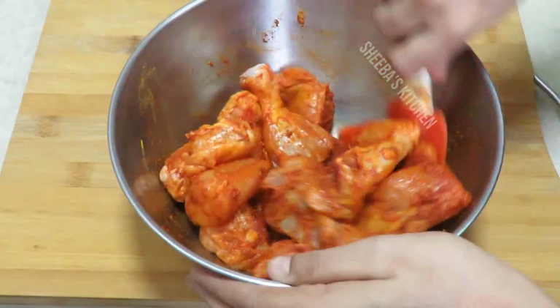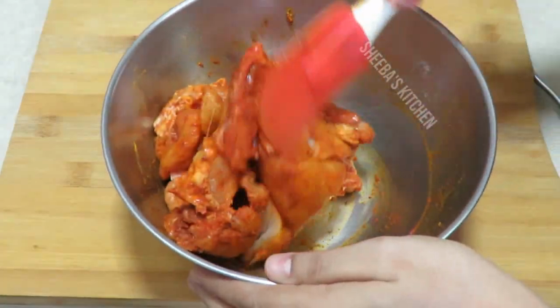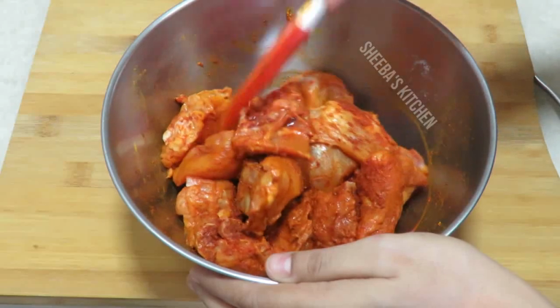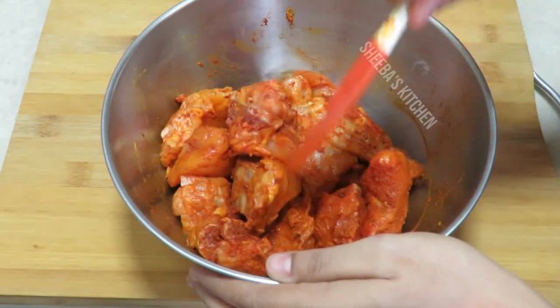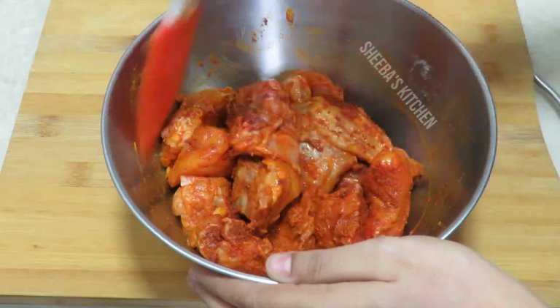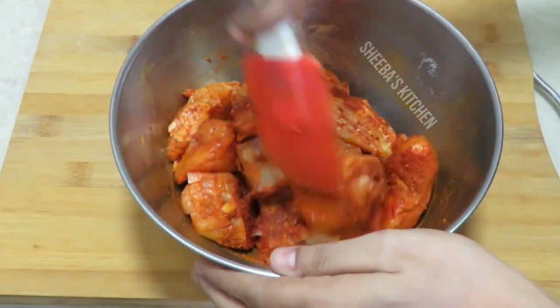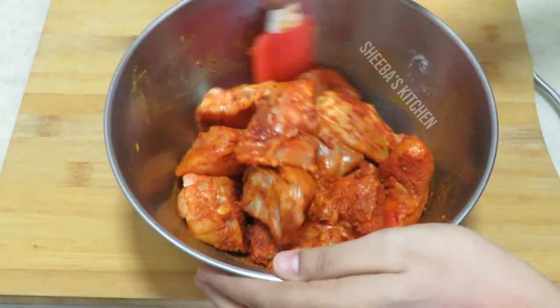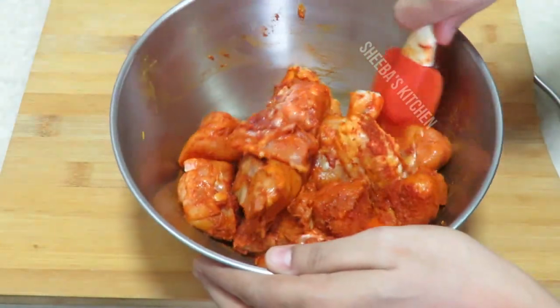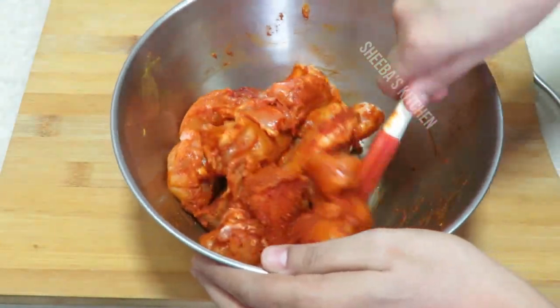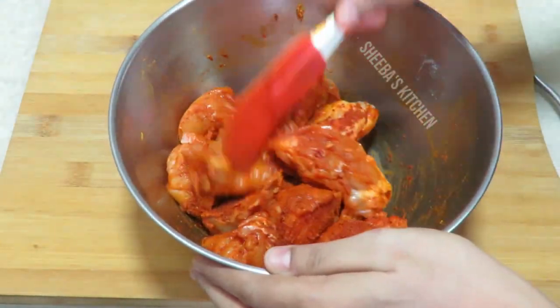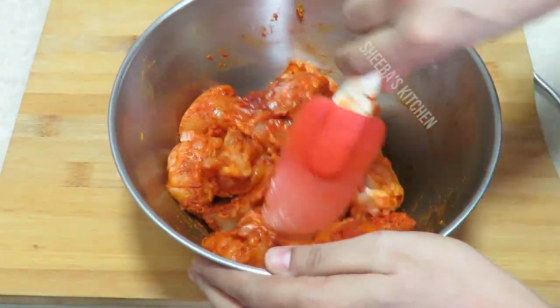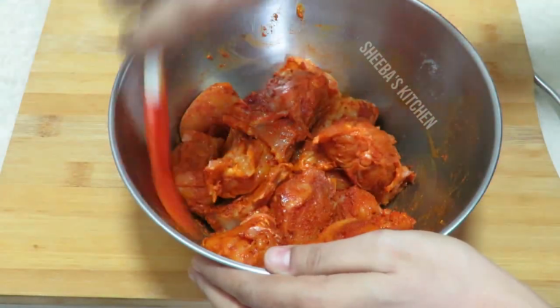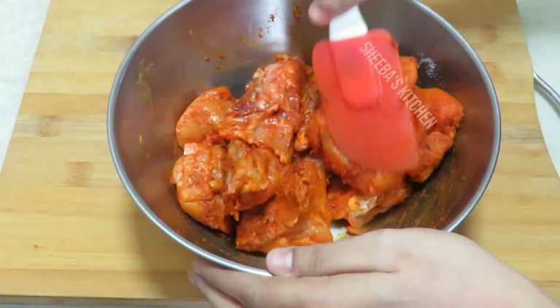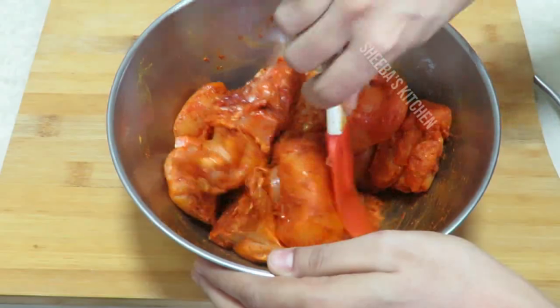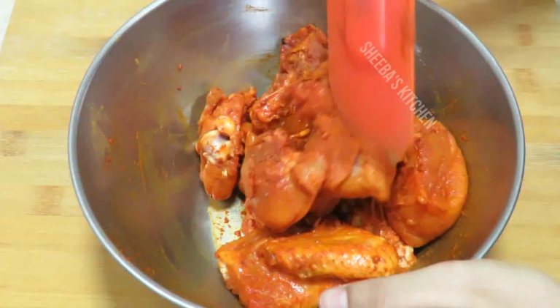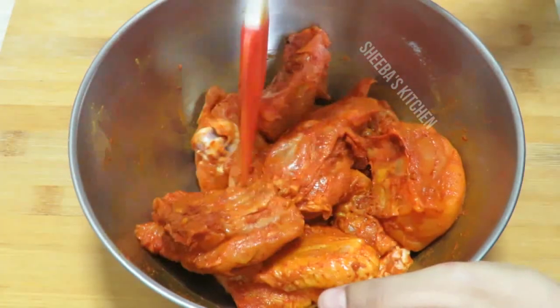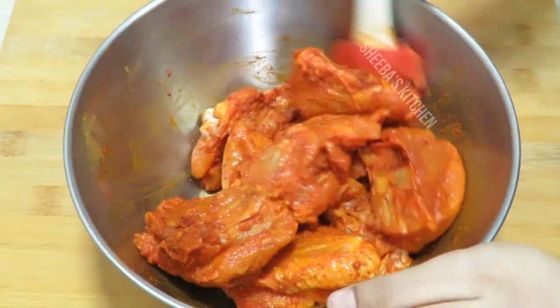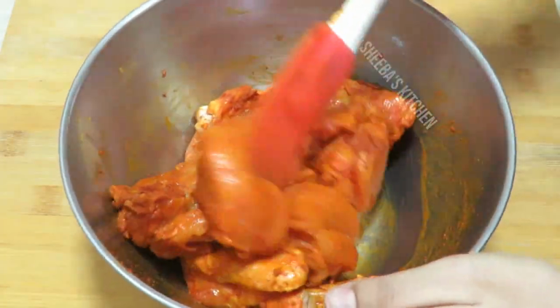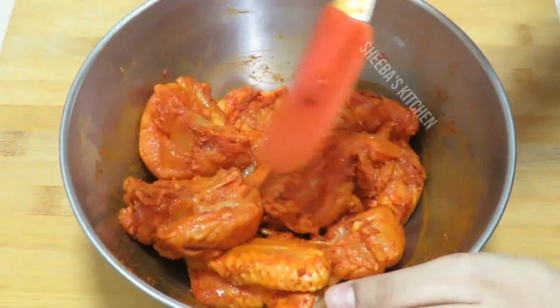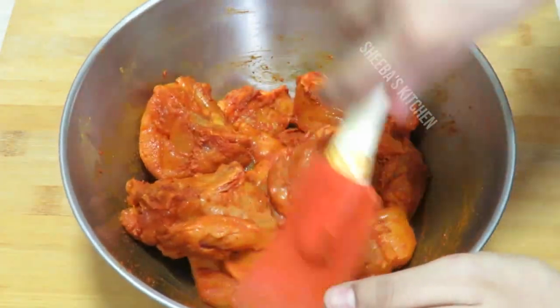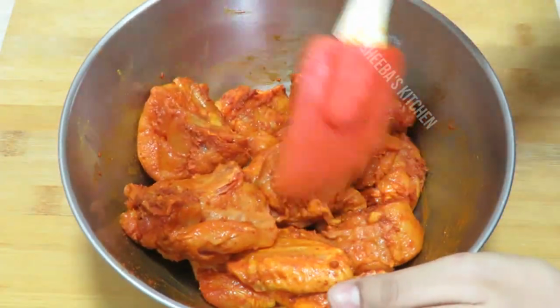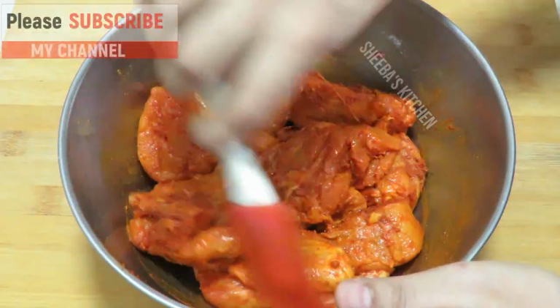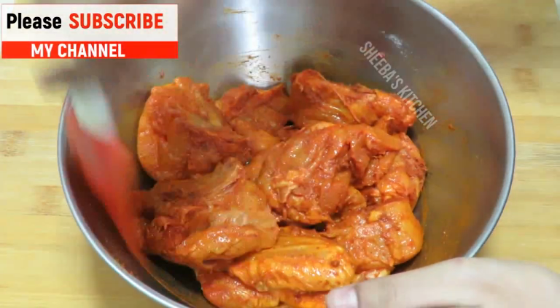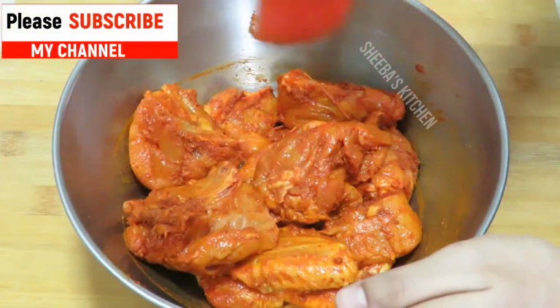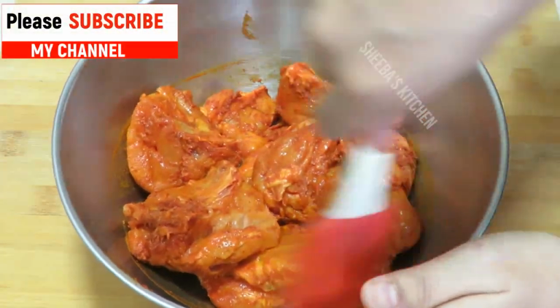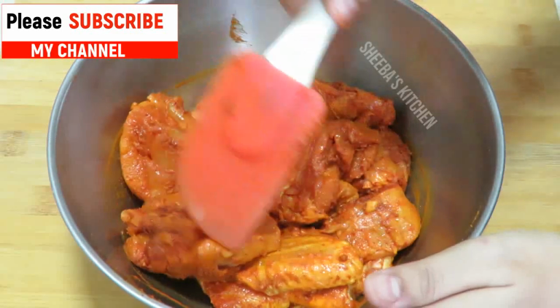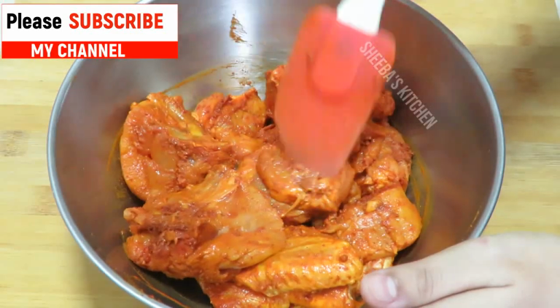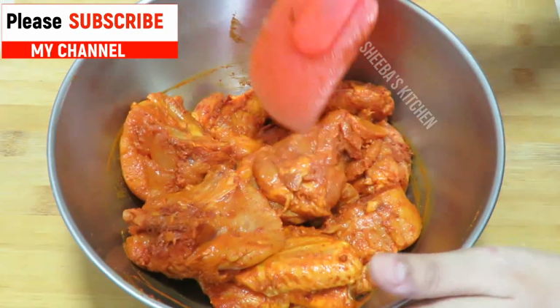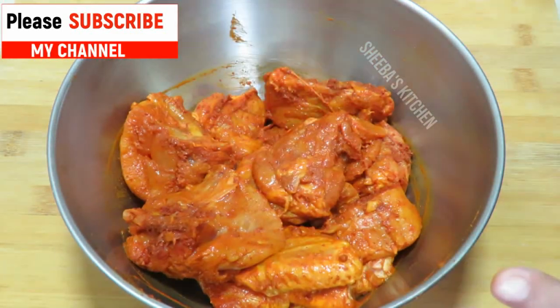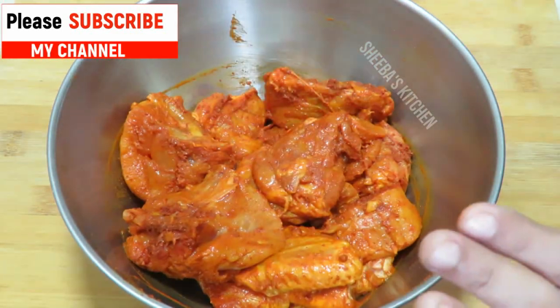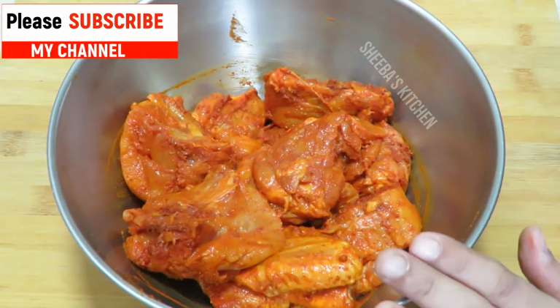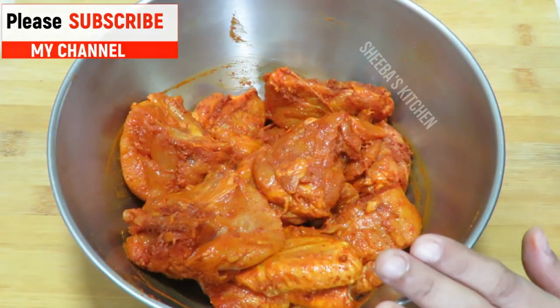This recipe is very delicious. The list of masala quantities I am using will be given in the description. I have put all the masala in the chicken, and now we will marinate it for 30 minutes.